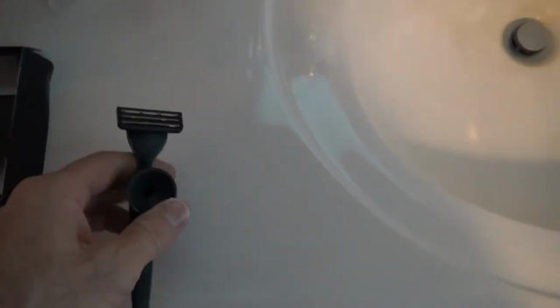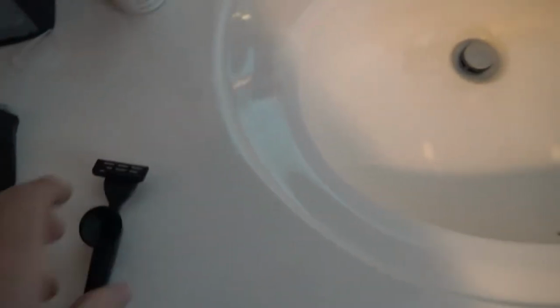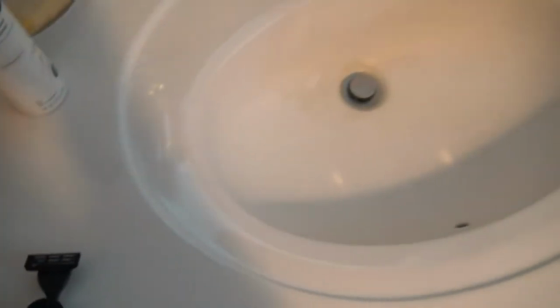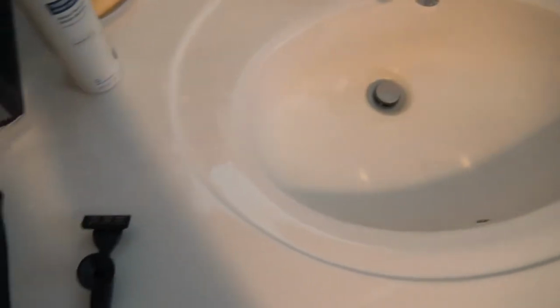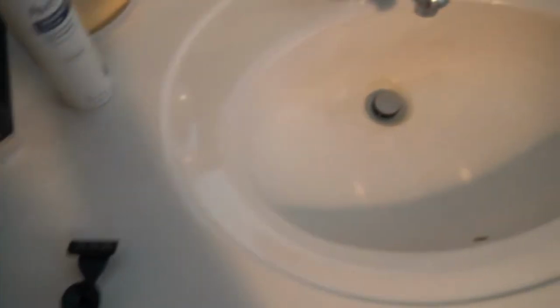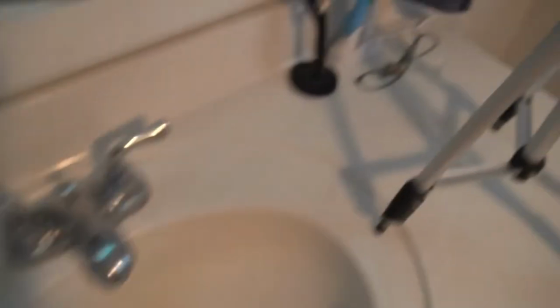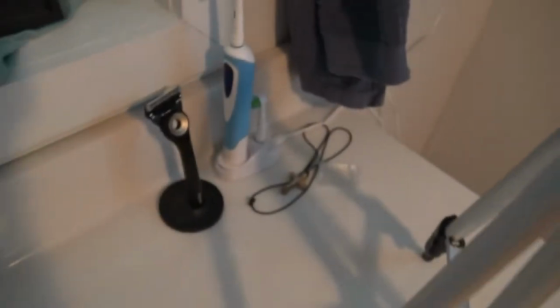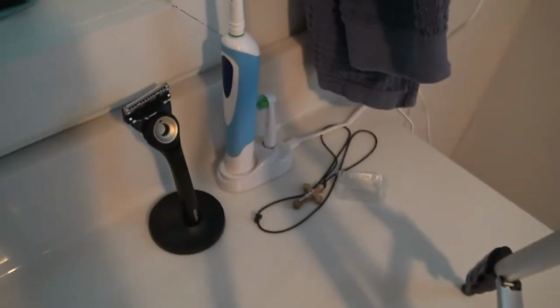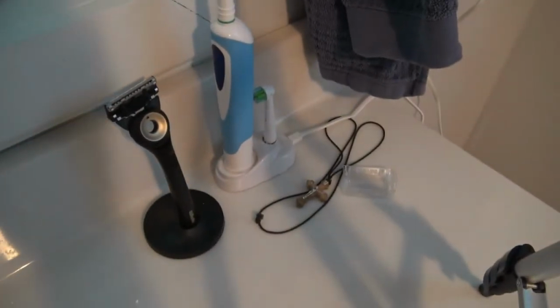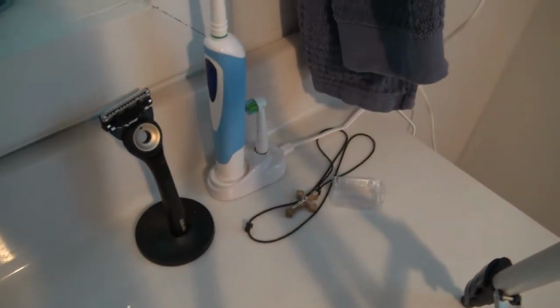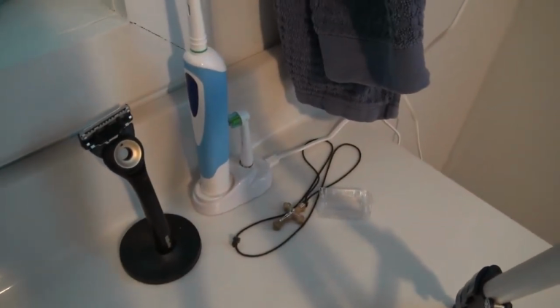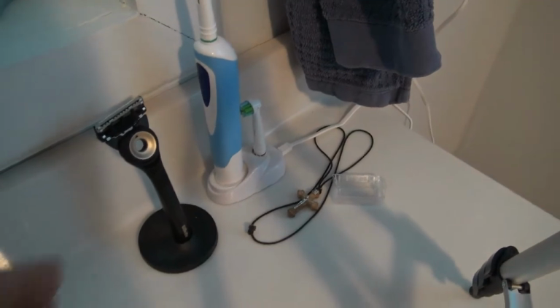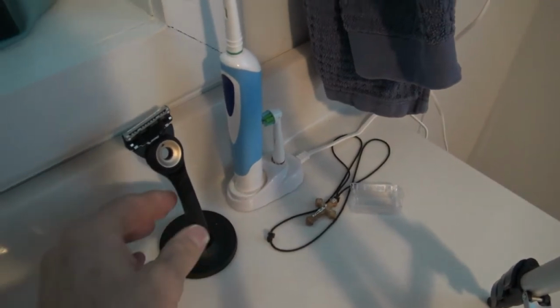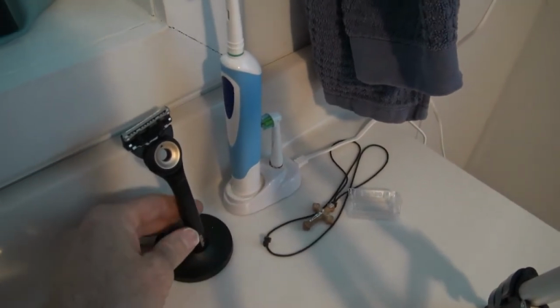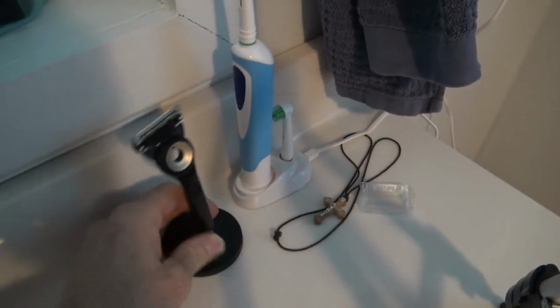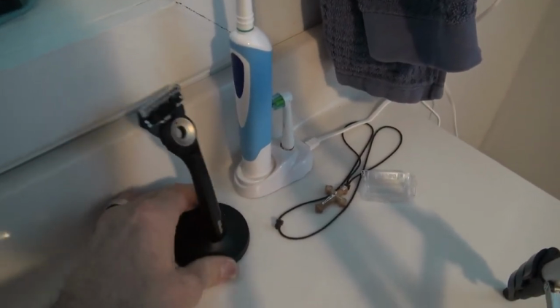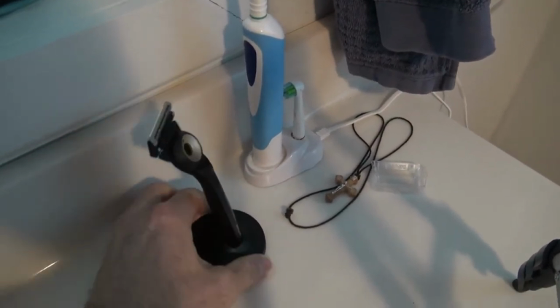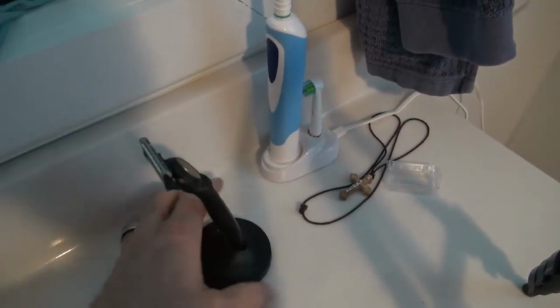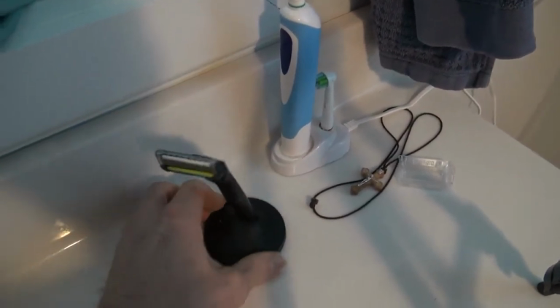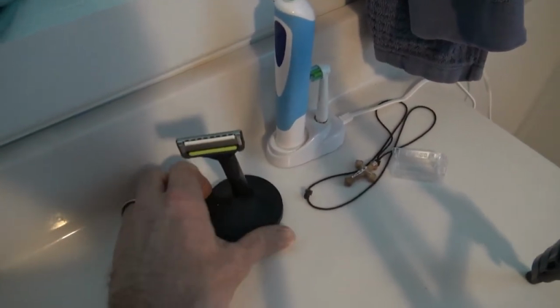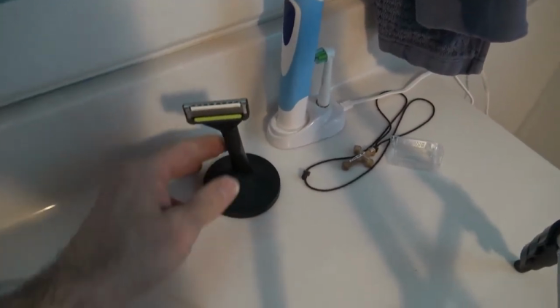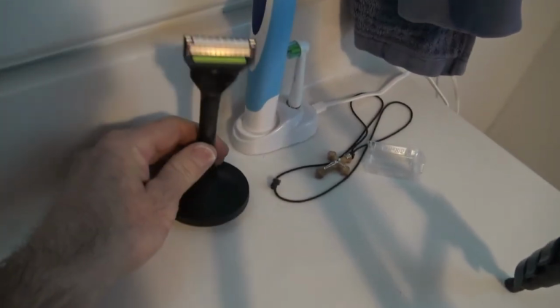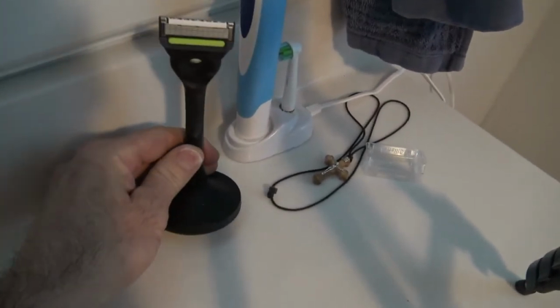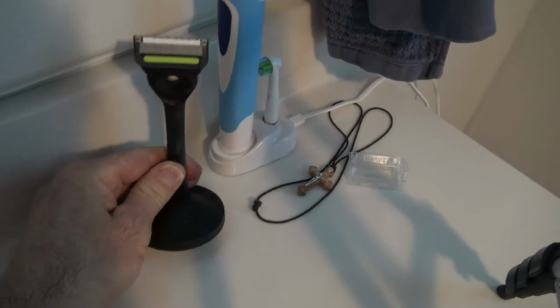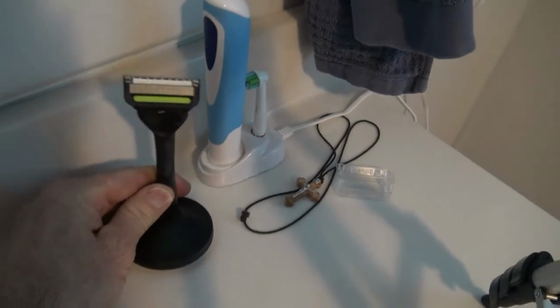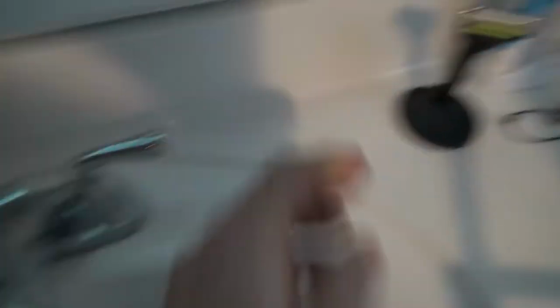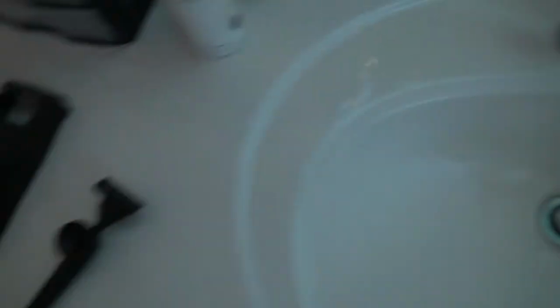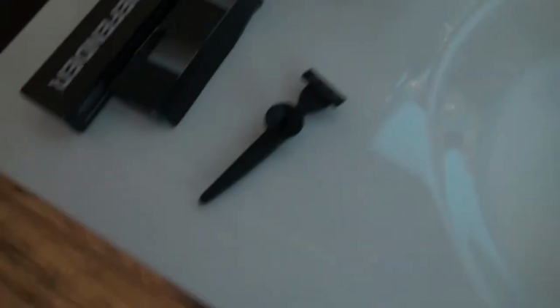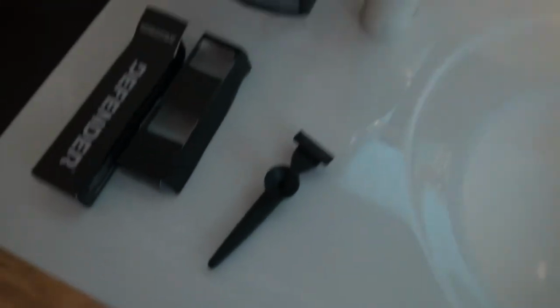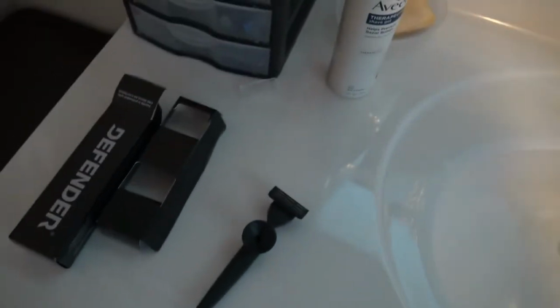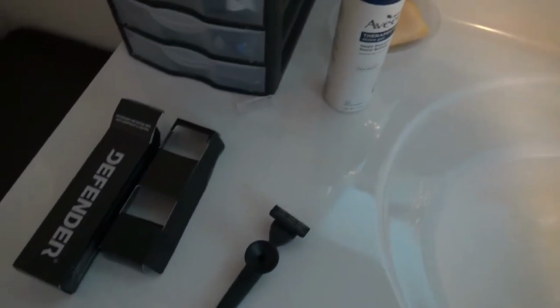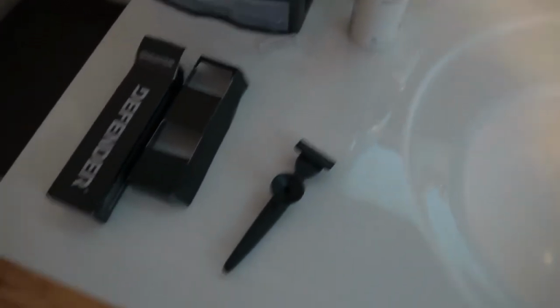Not as much flex as my new favorite razor, the Gillette Labs Exfoliating Bar Razor. I'm actually going to shave half my face with the Gillette Exfoliating Razor and the other half with the Defender, just for a comparison.